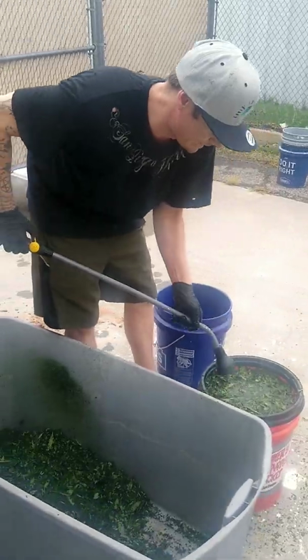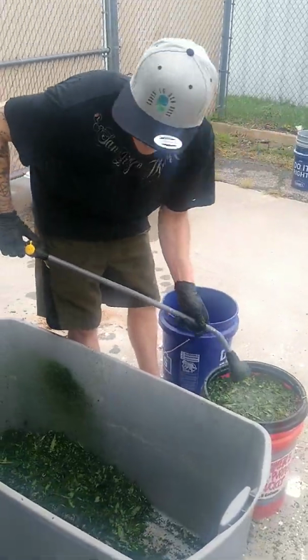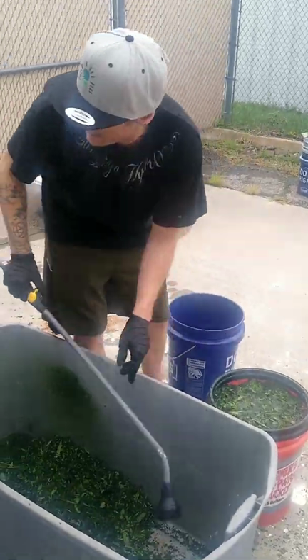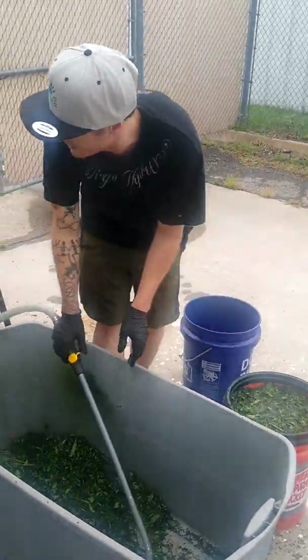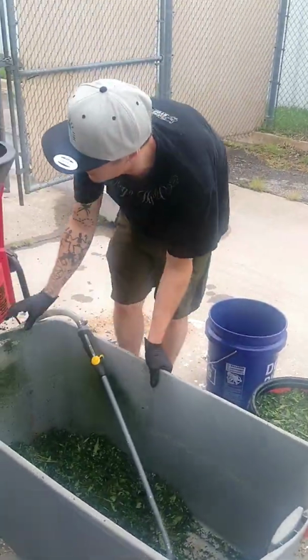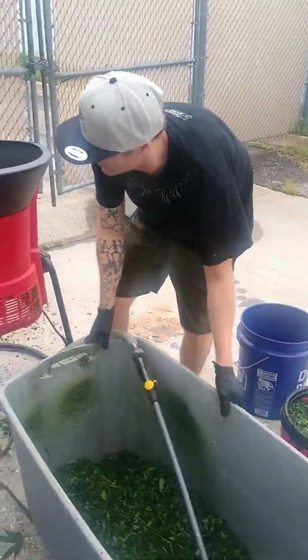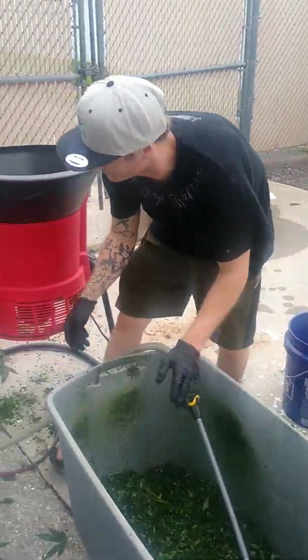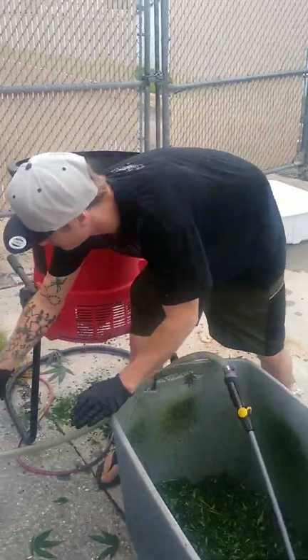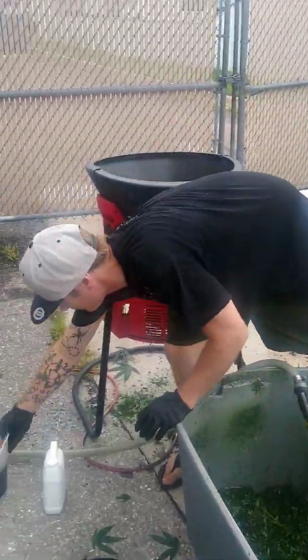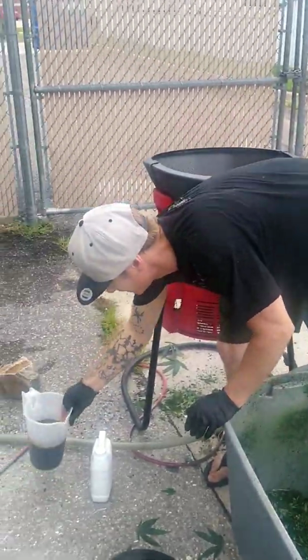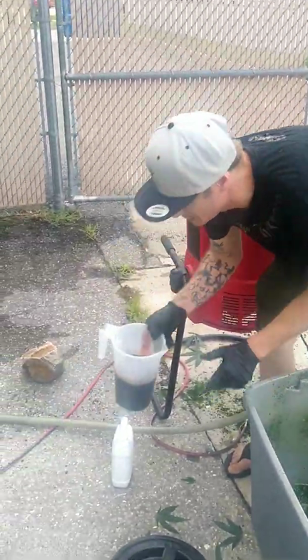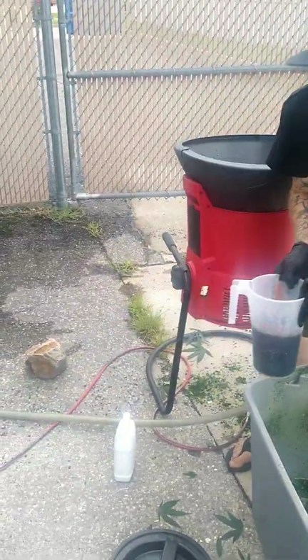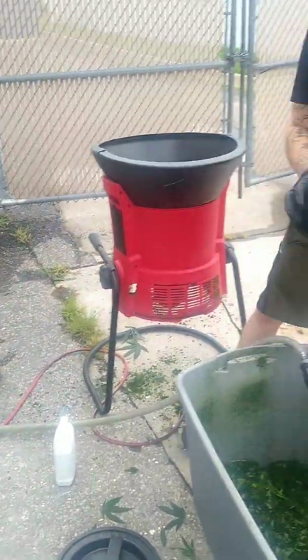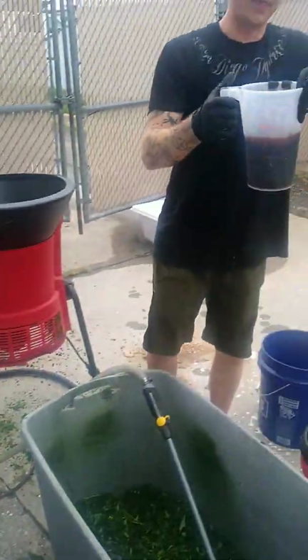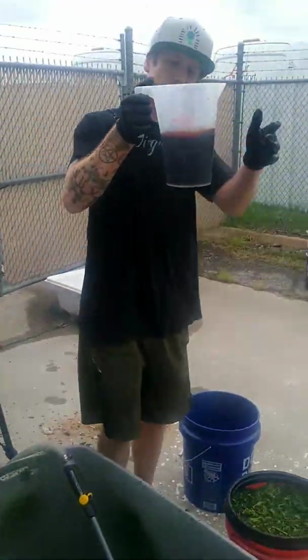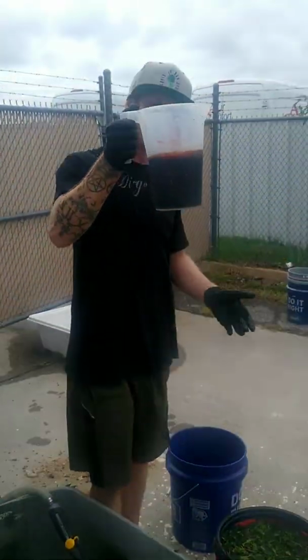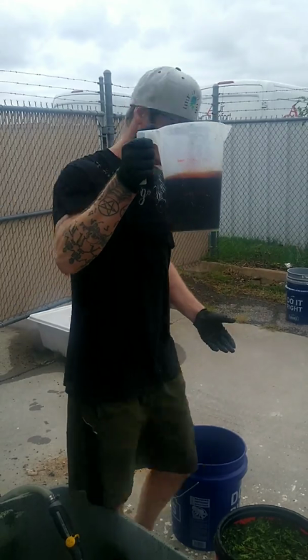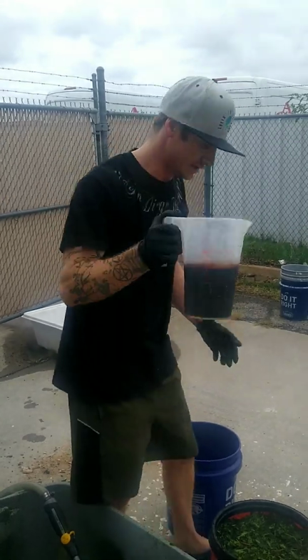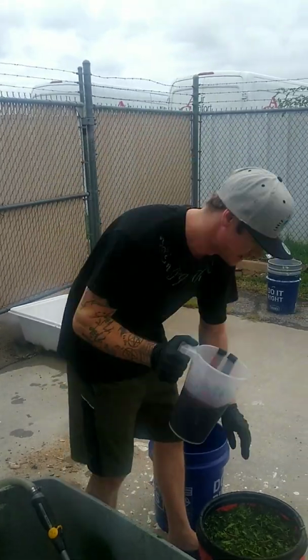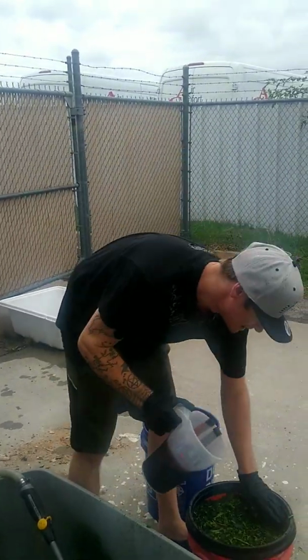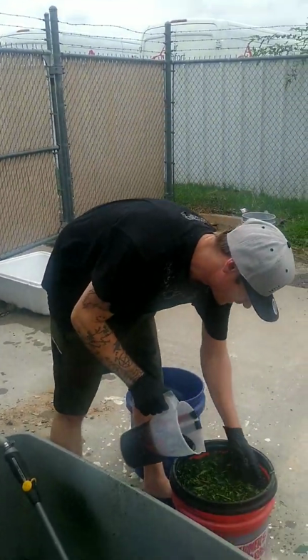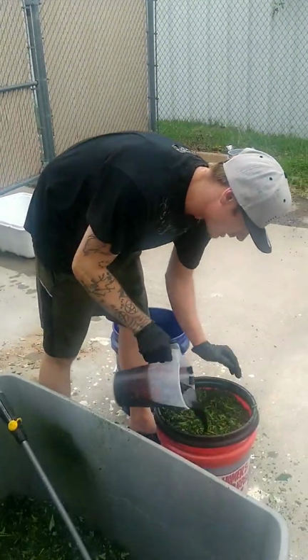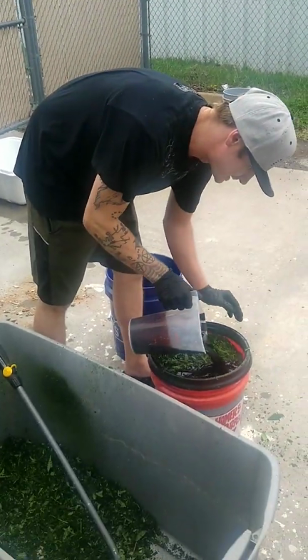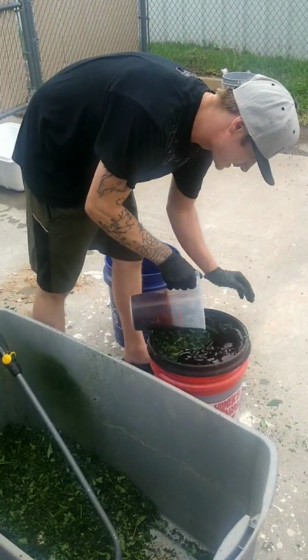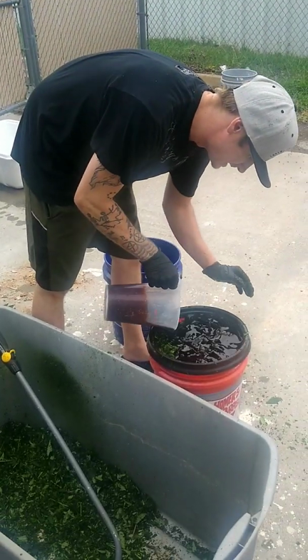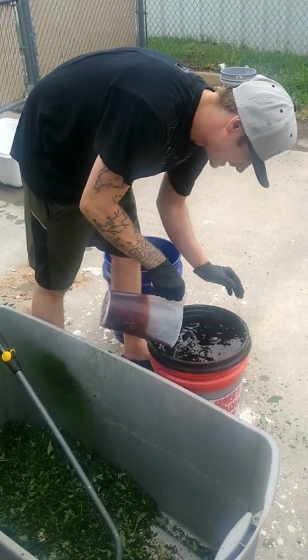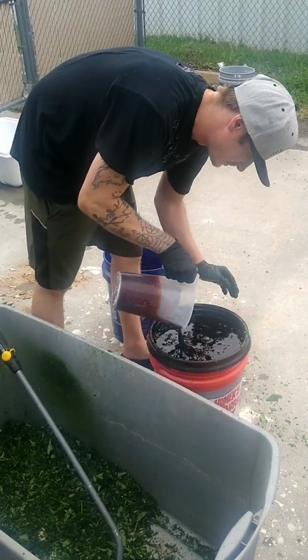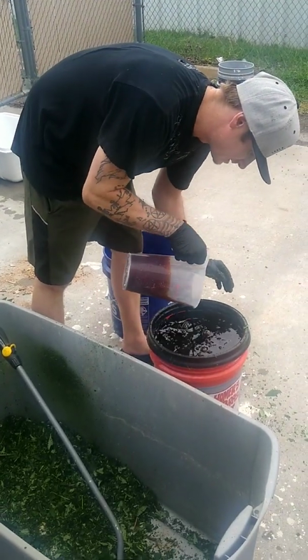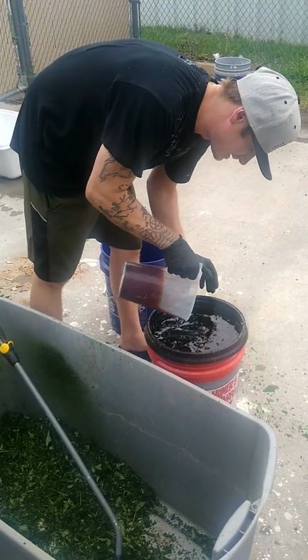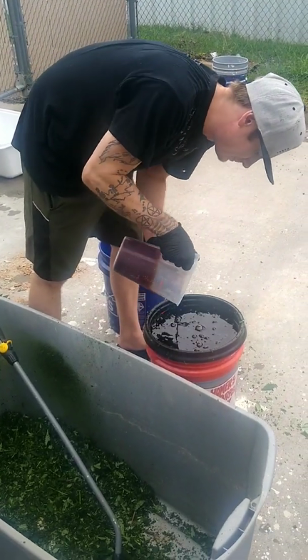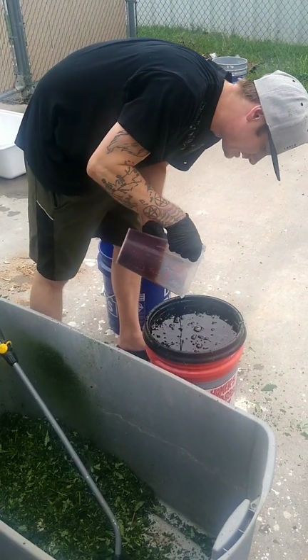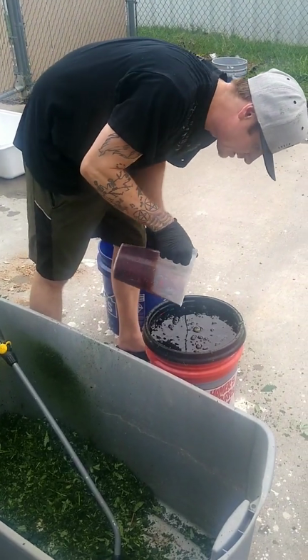The next step is you're going to use a thousand milliliters of molasses. I'm just going to go ahead and dump that in there.